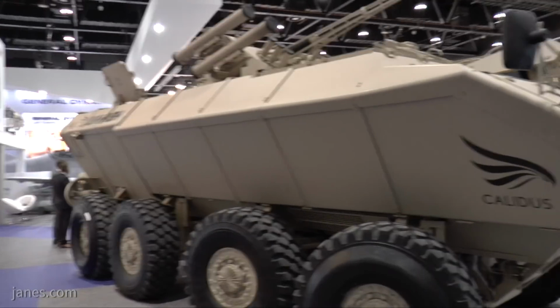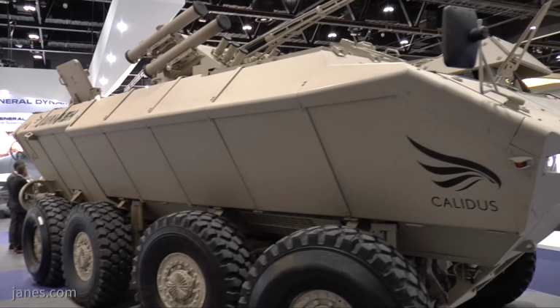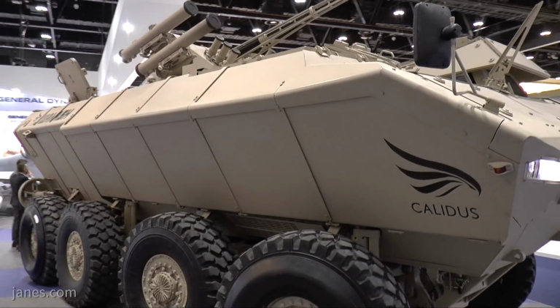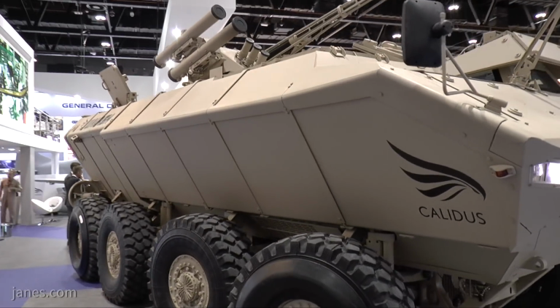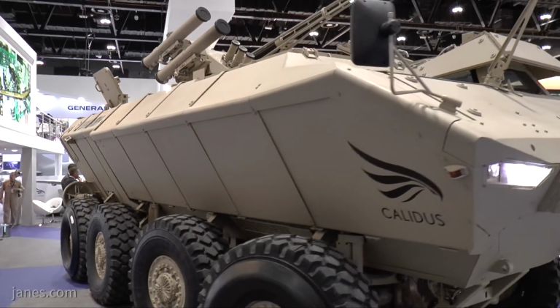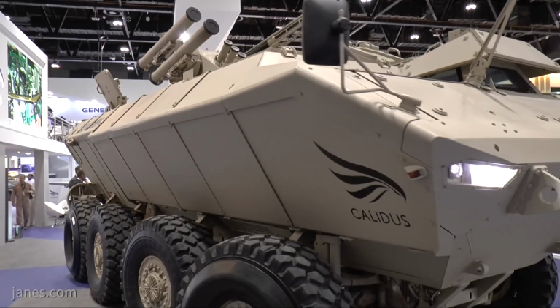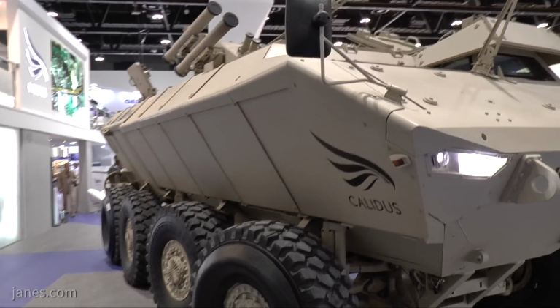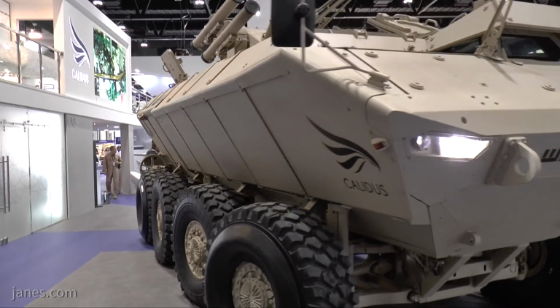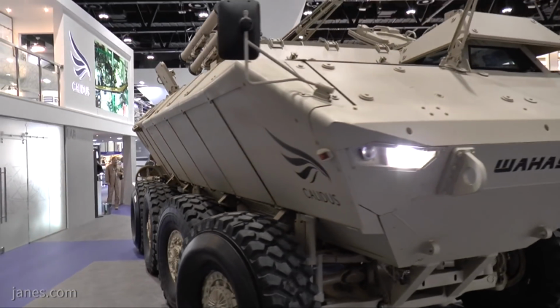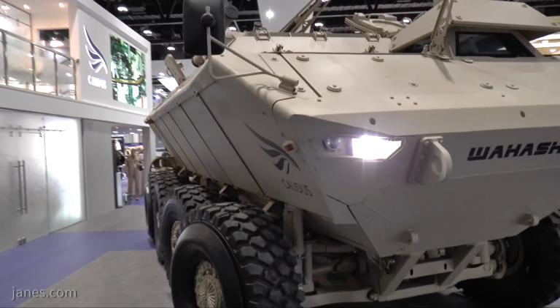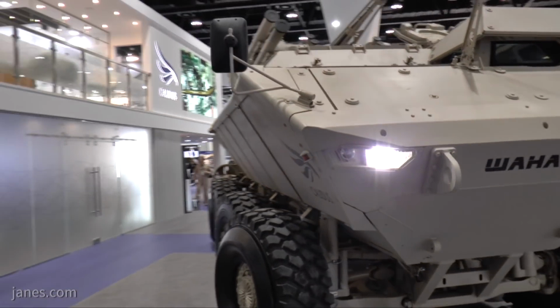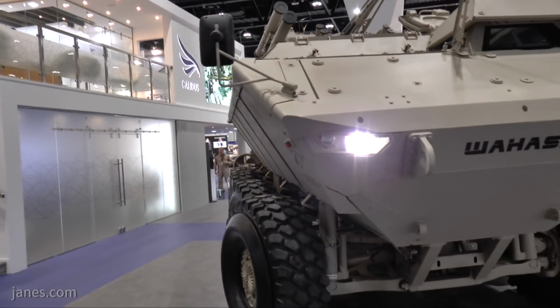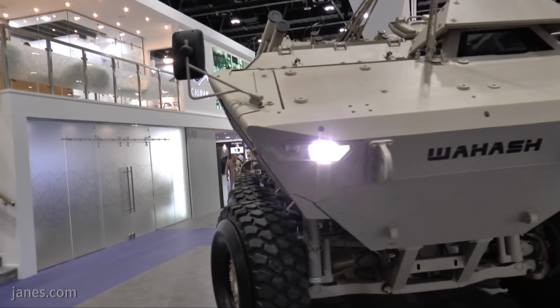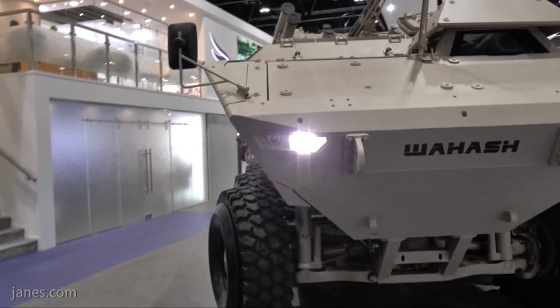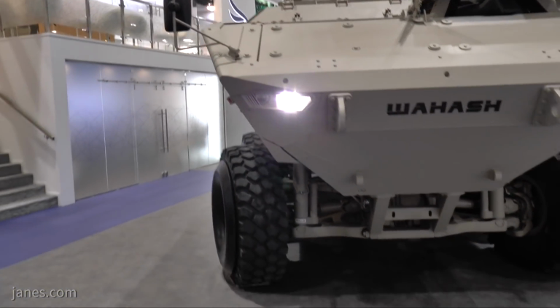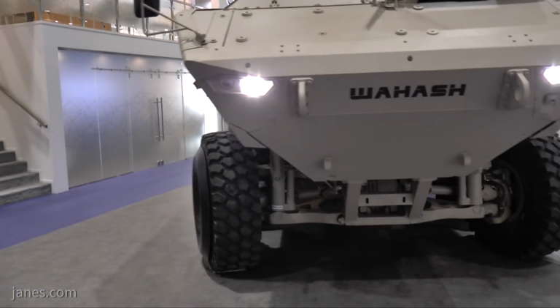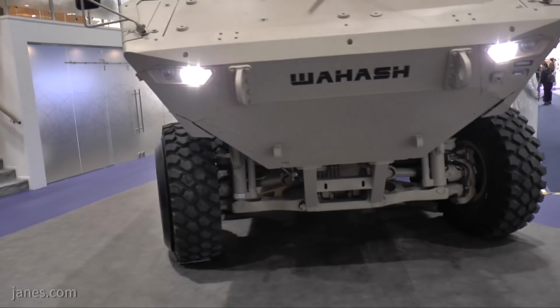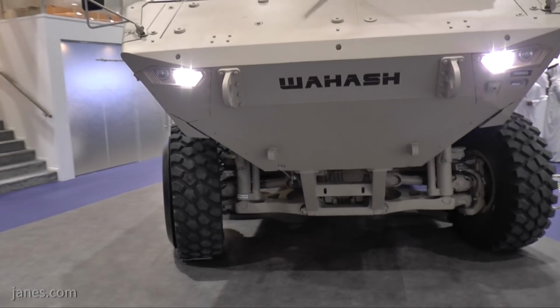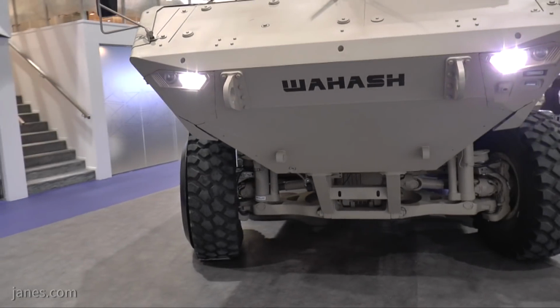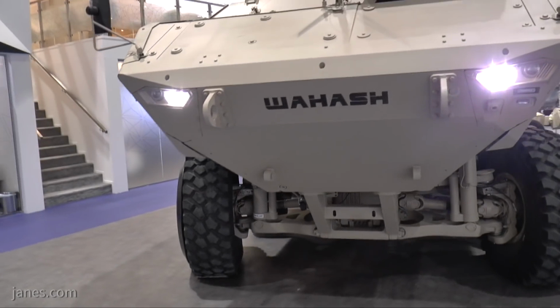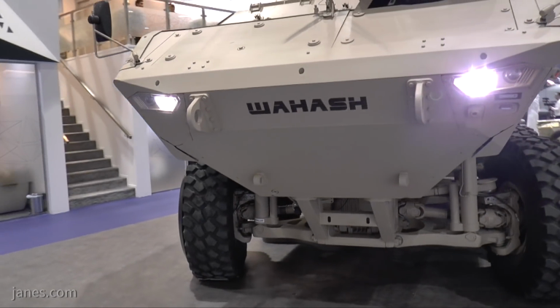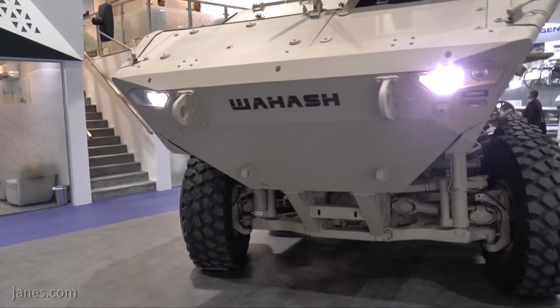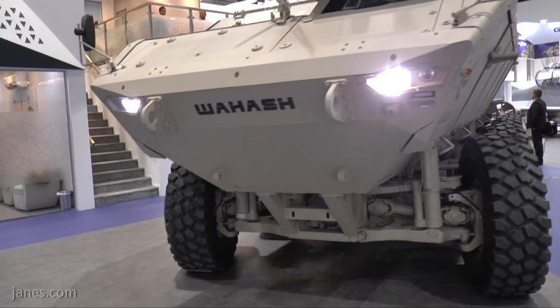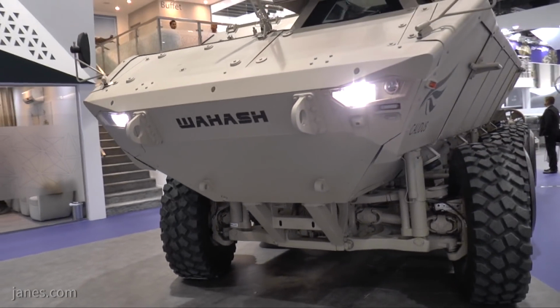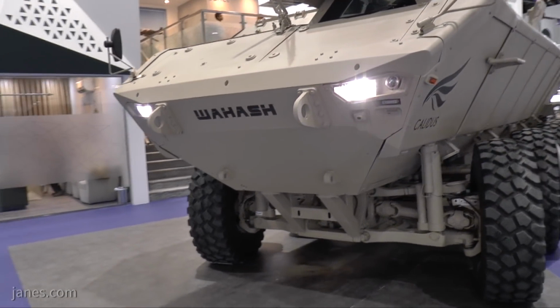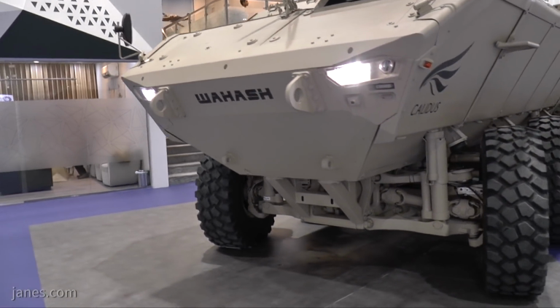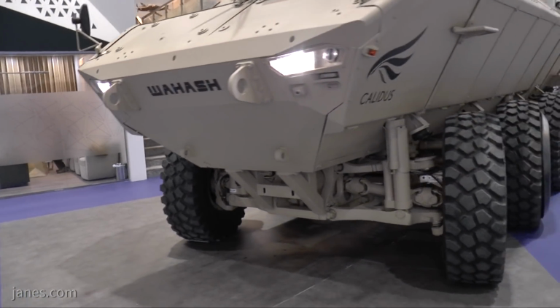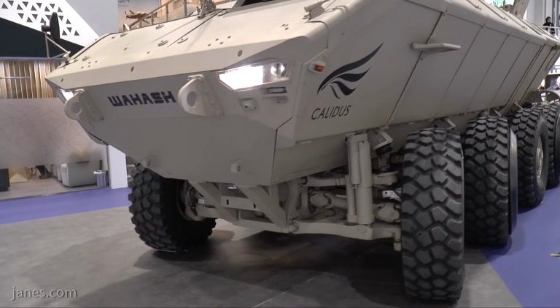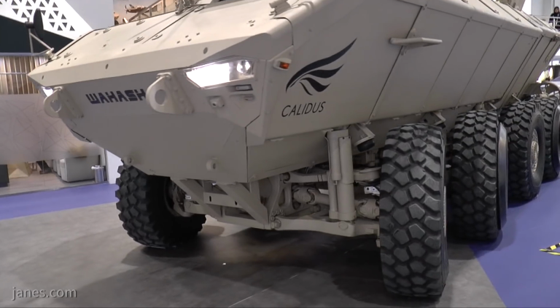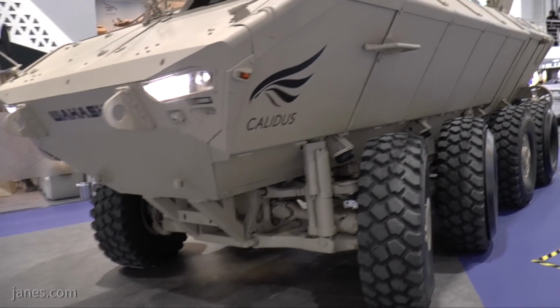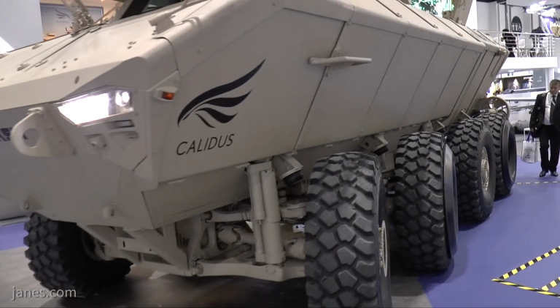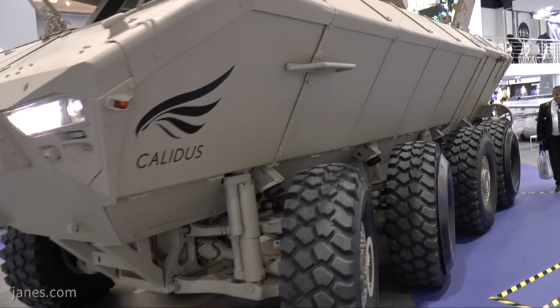It's a 32-tonne vehicle — that is a gross vehicle weight. It's got powered steering on the front two wheels either side and also on the rear wheel. That is very important because it allows the vehicle greater maneuverability in a confined space.